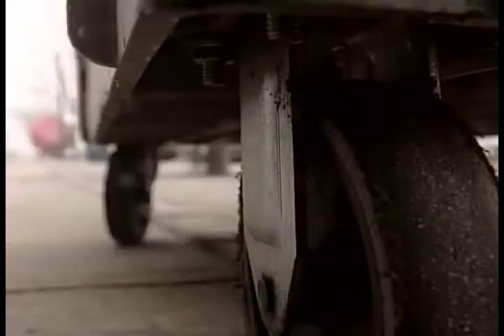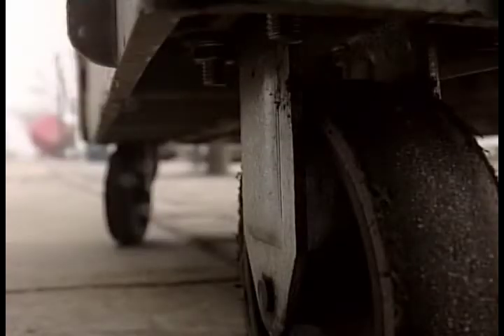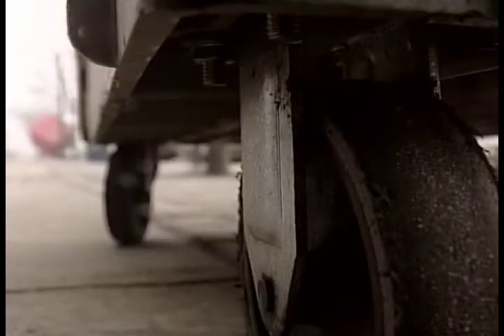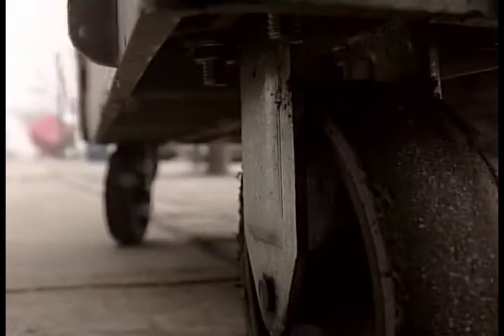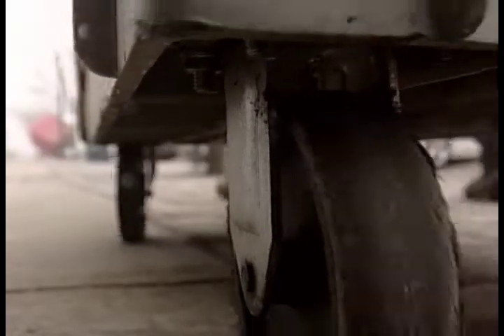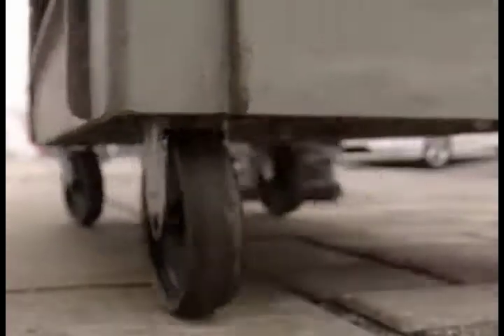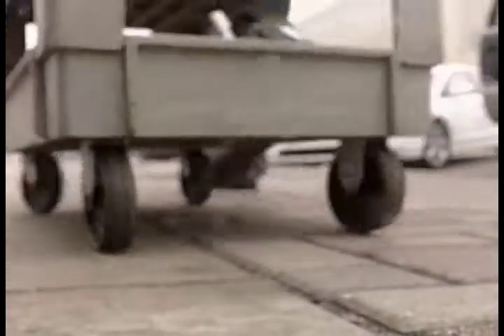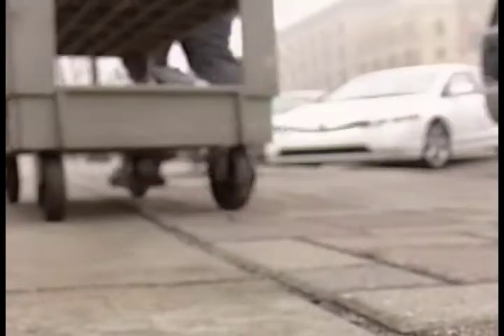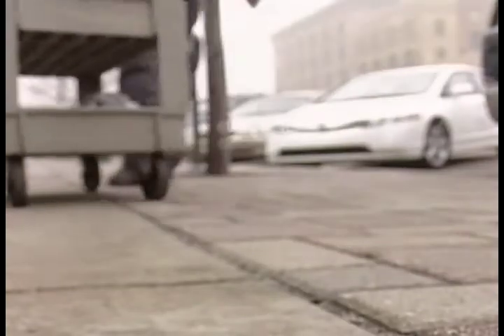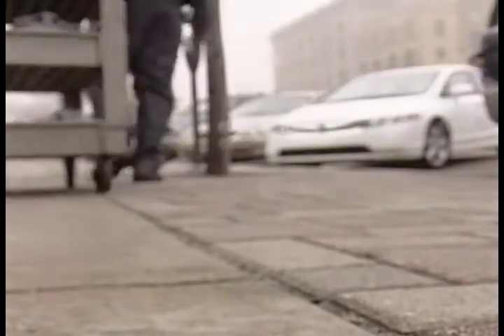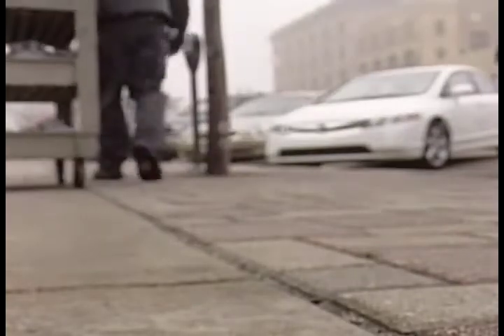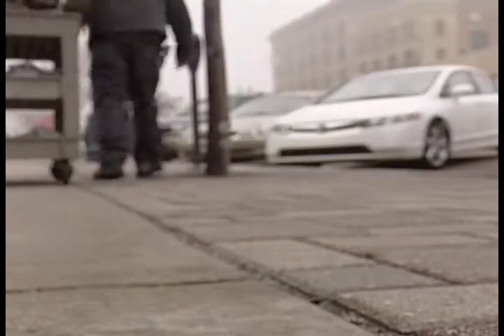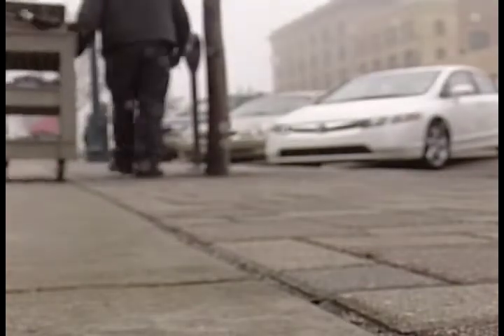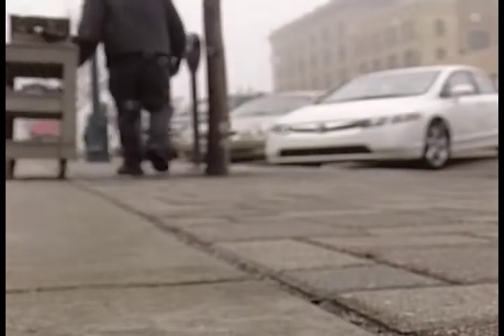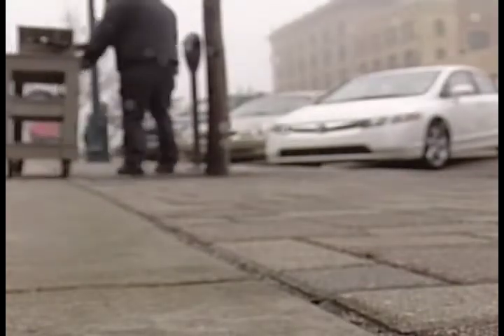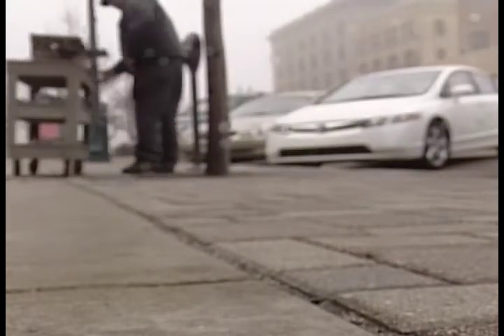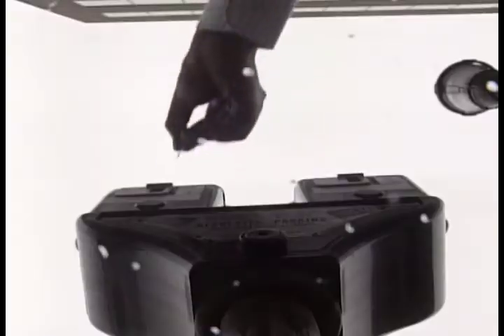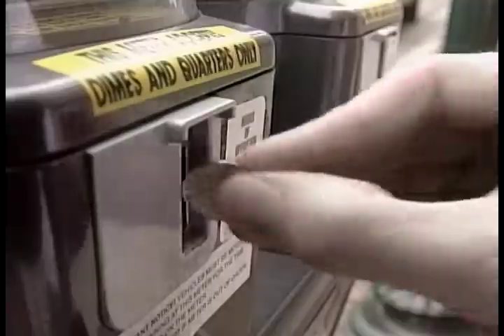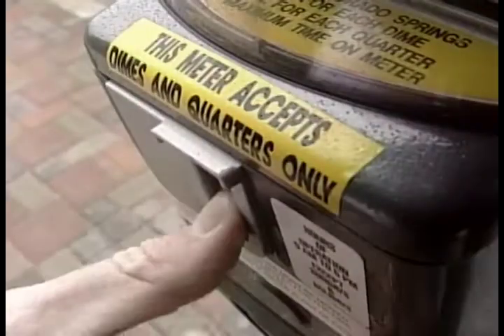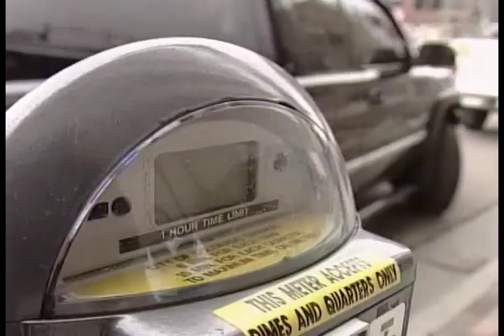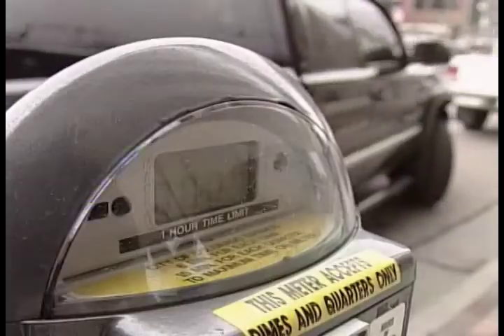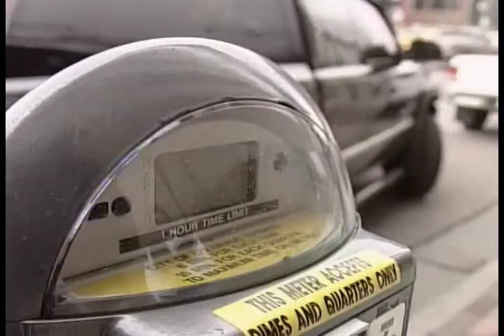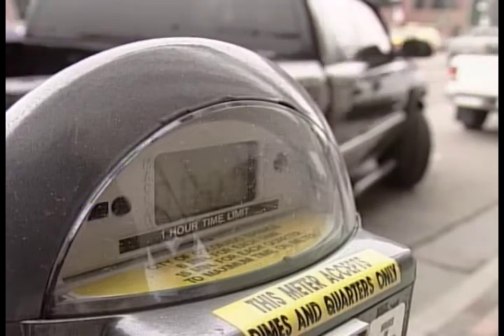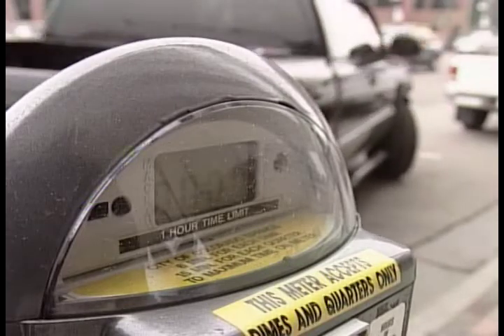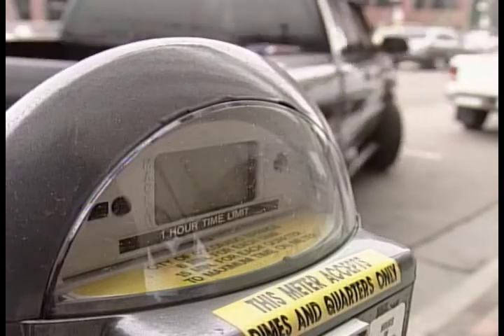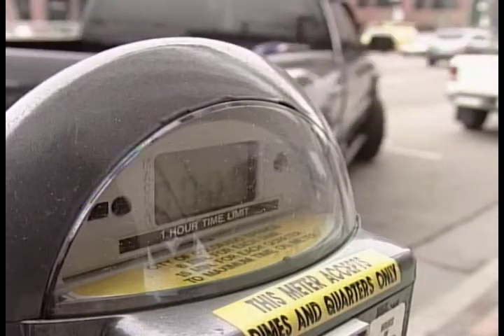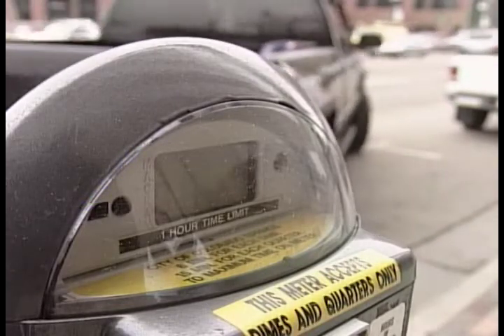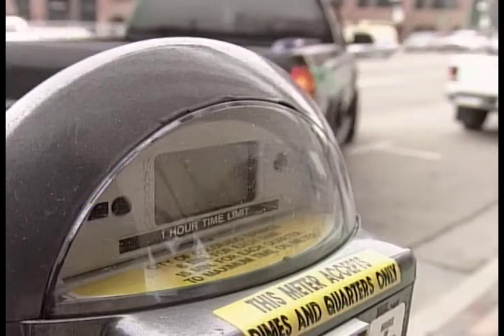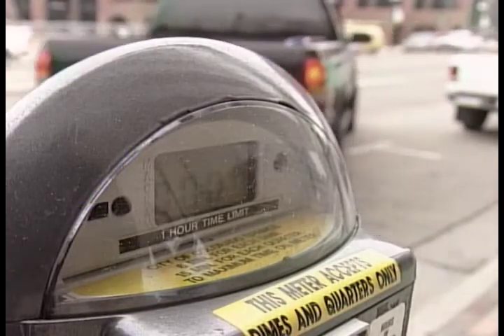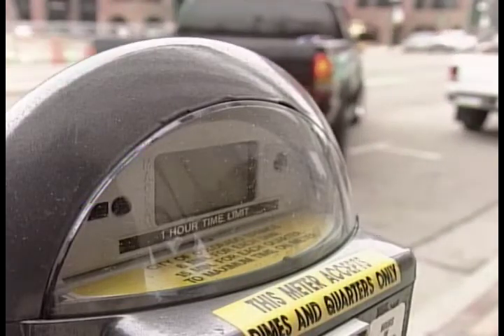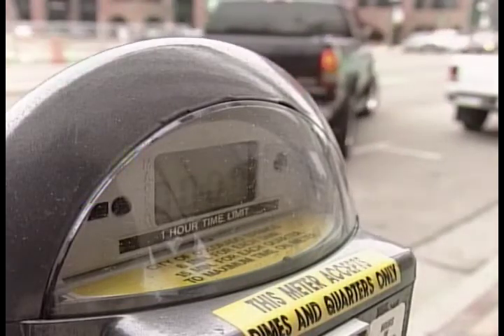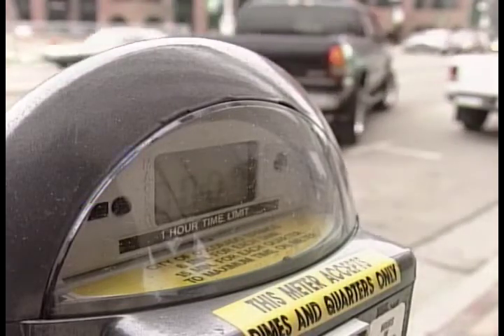We've got 853 to do. This is all part of adding convenience. Instead of digging in pockets for change, soon there's an option of pulling out a parking card.